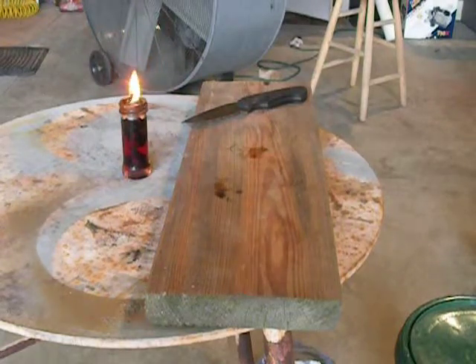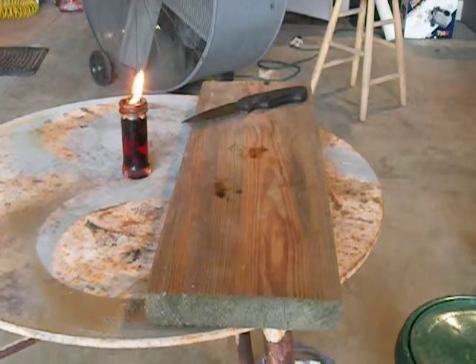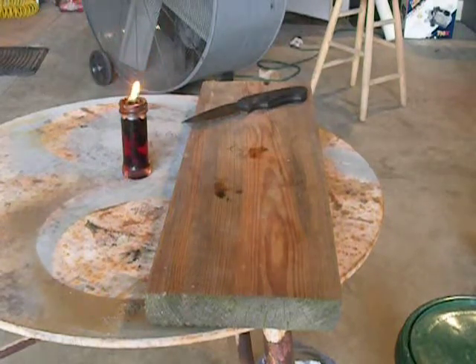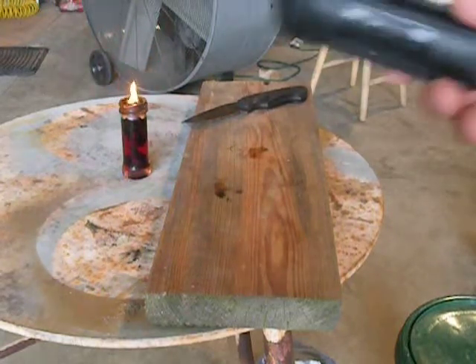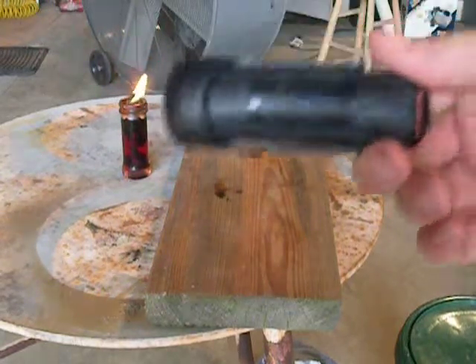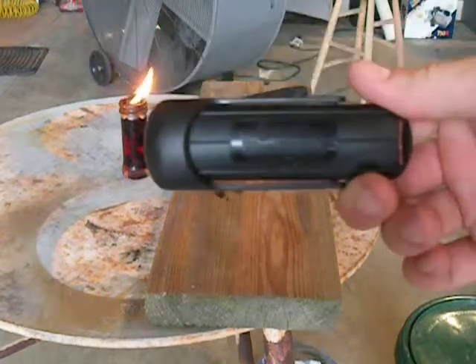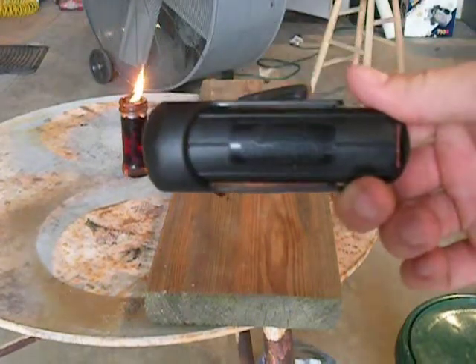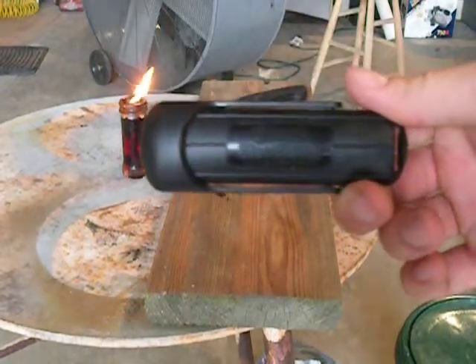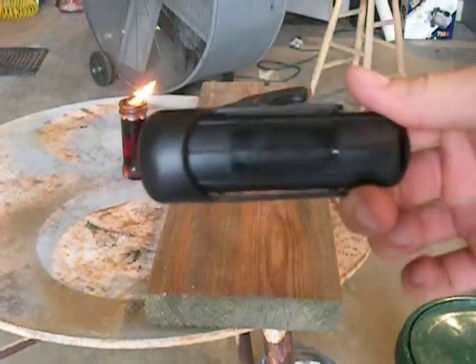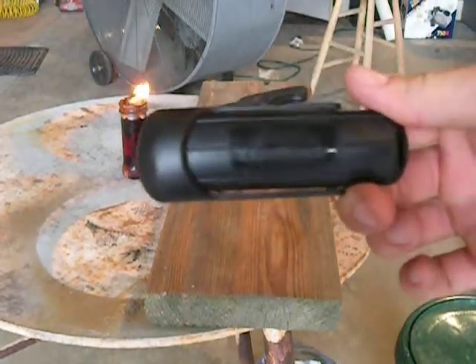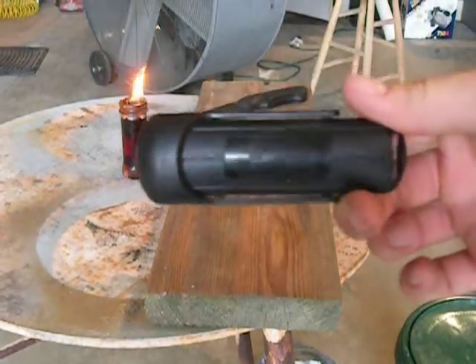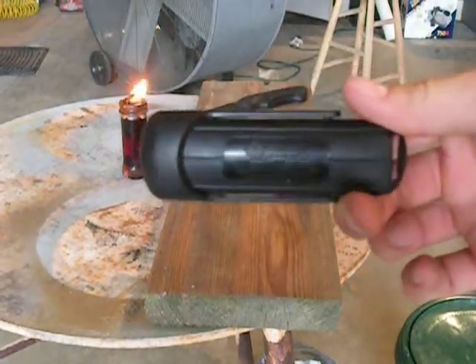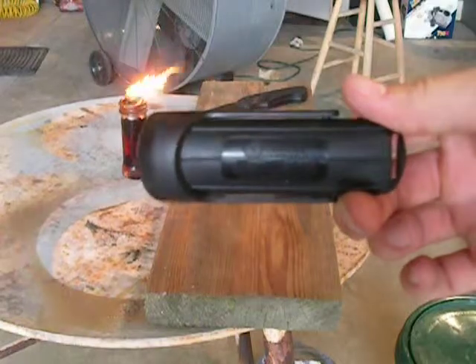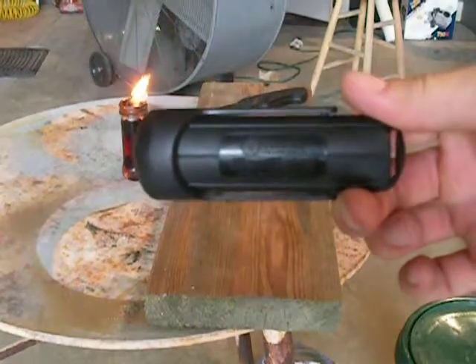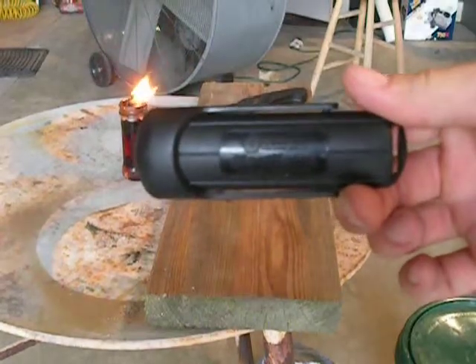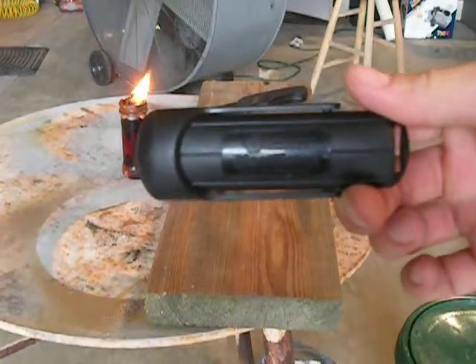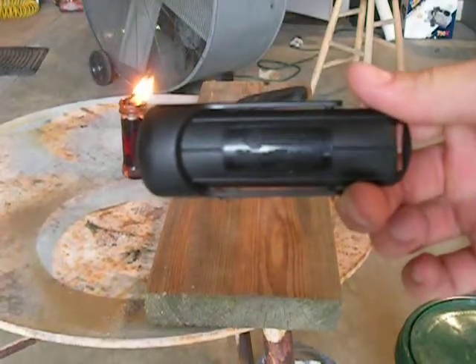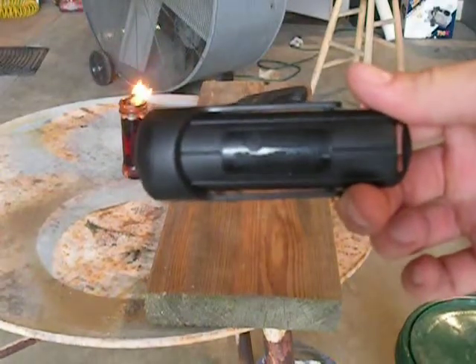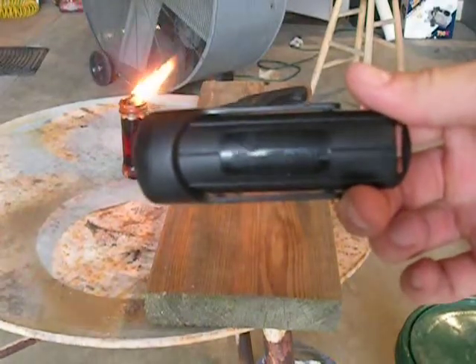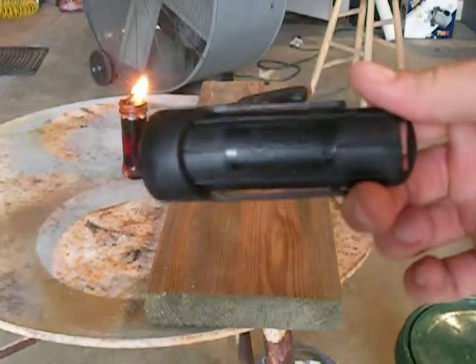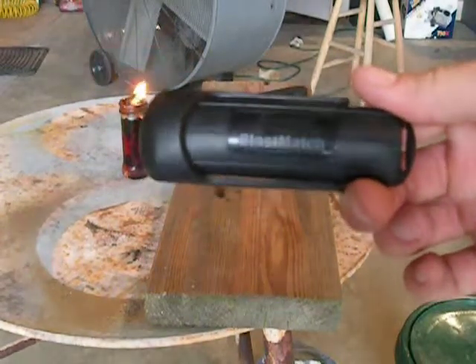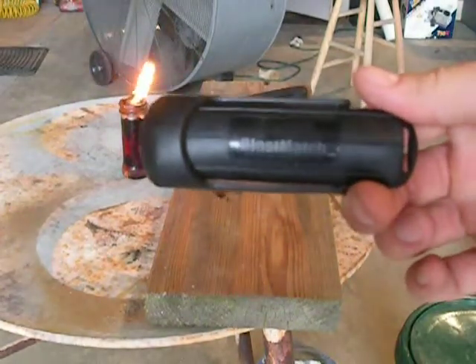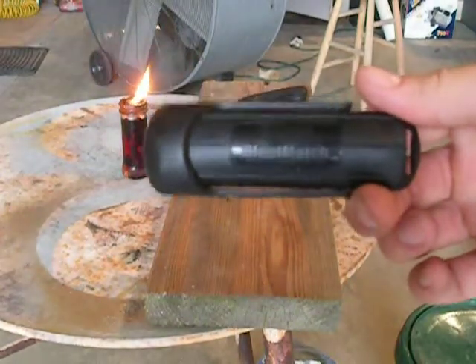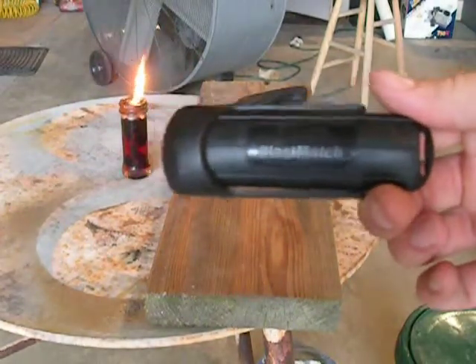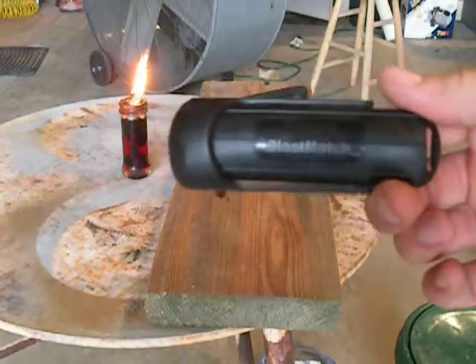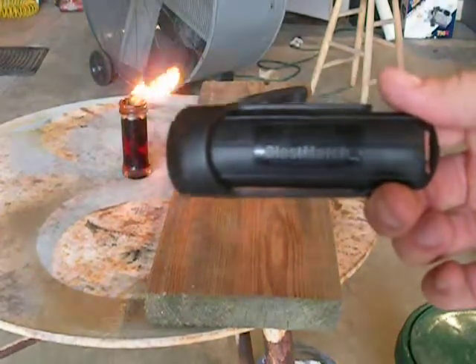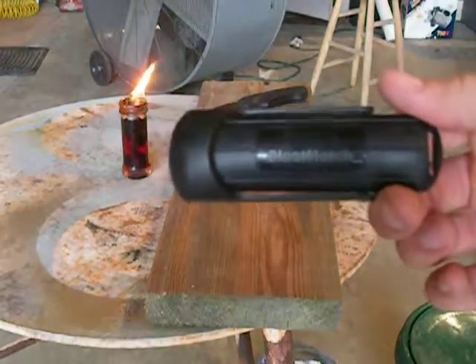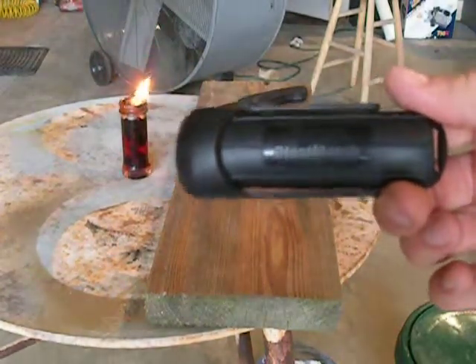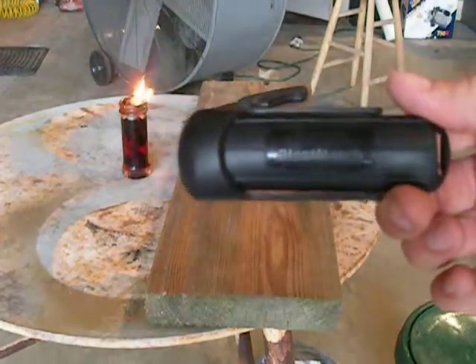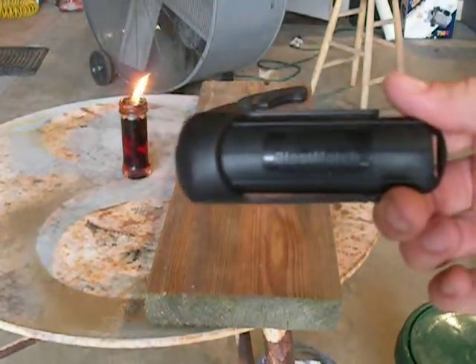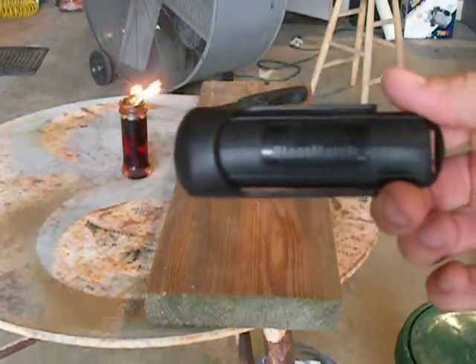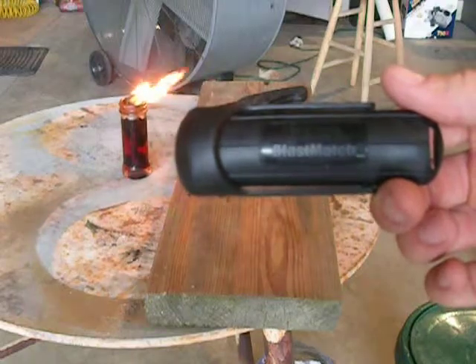Hey everyone, I wanted to give you a quick tip with the new Blast Match by Ultimate Survival Technologies and how to make a quick fire starter with things you got on you right now.